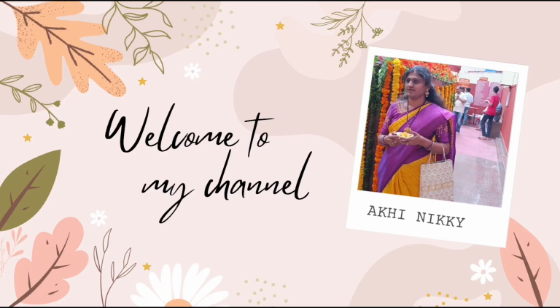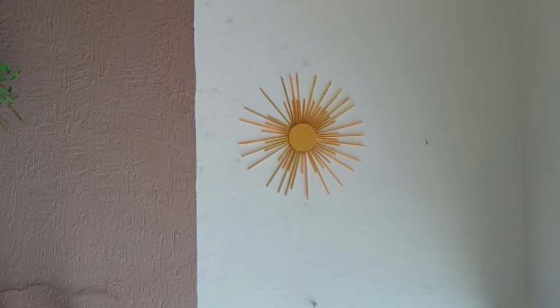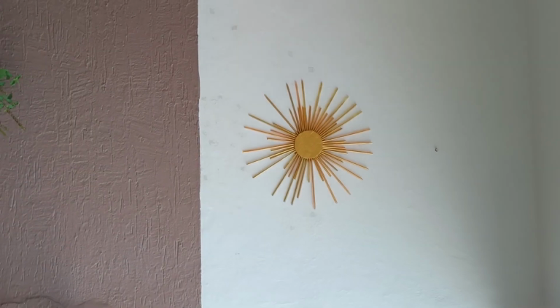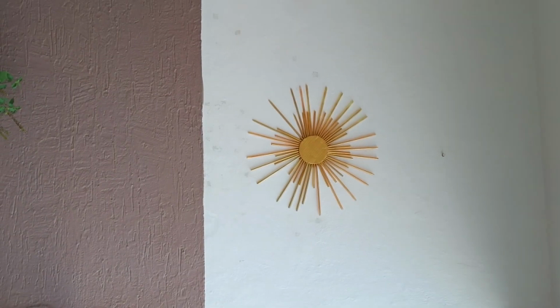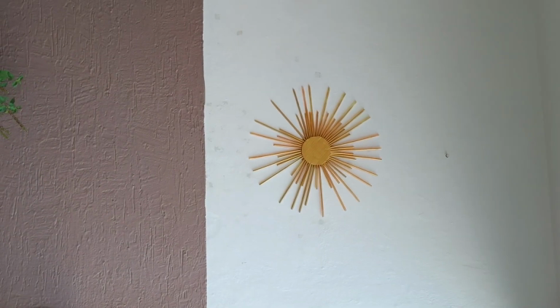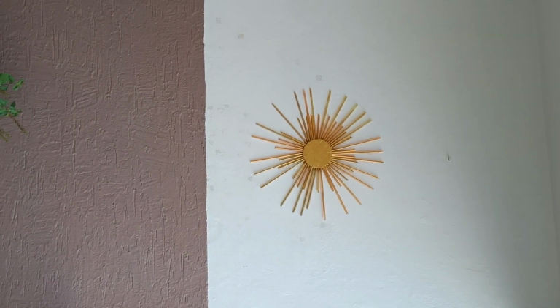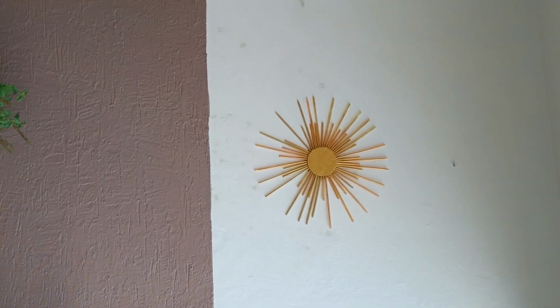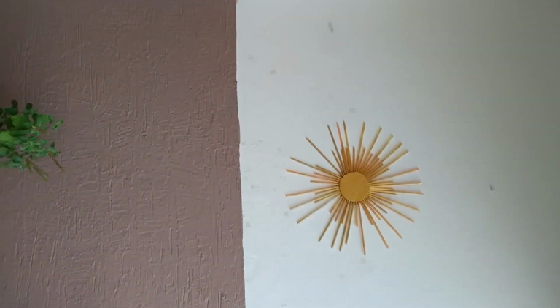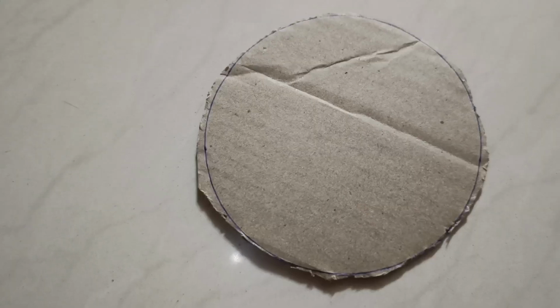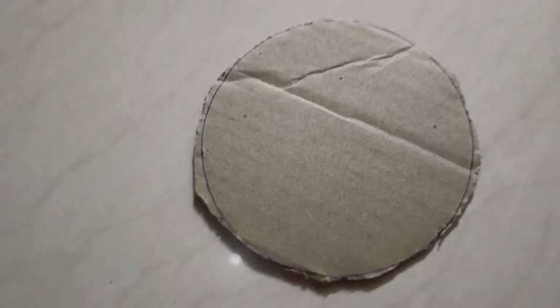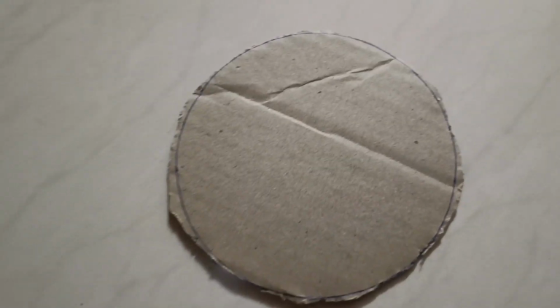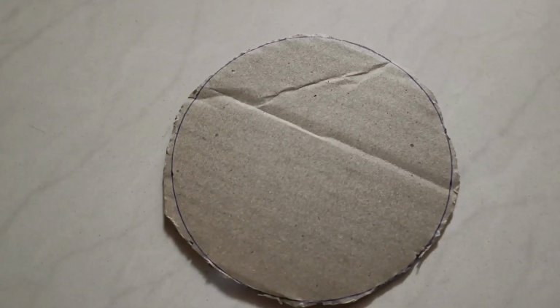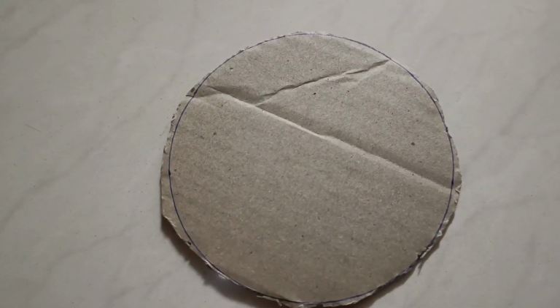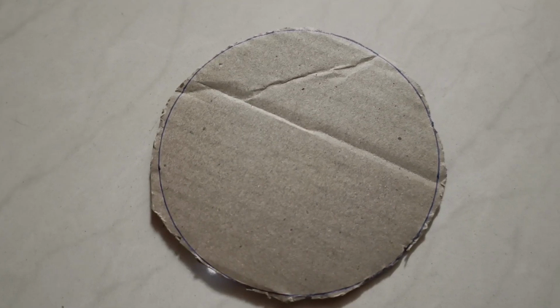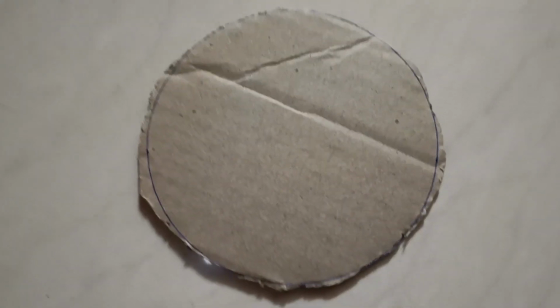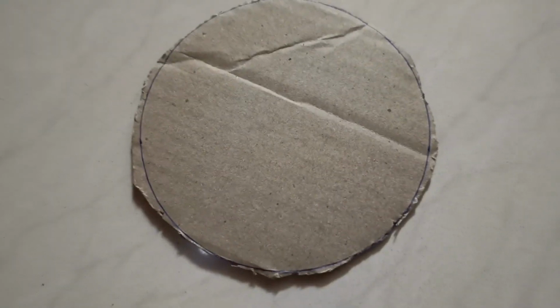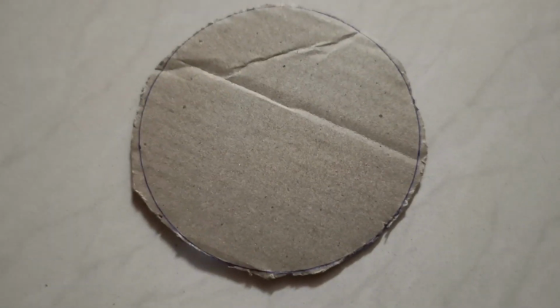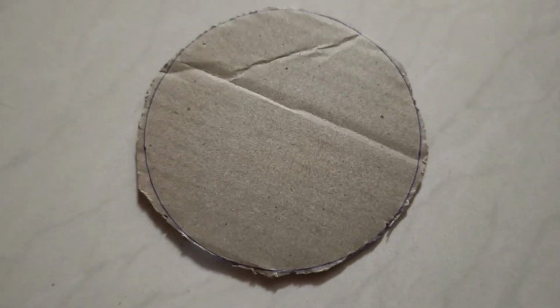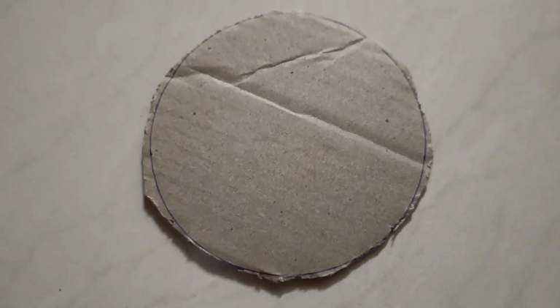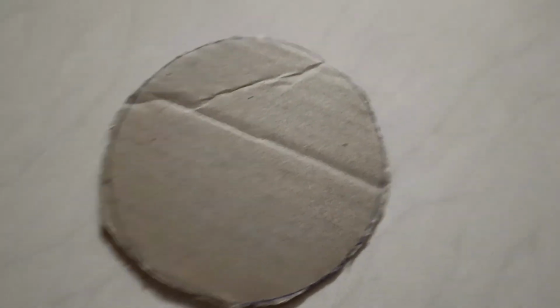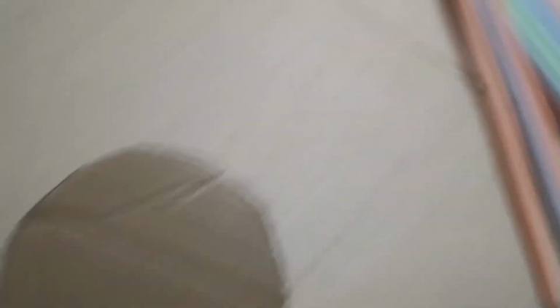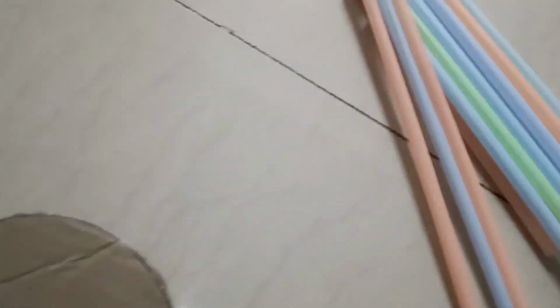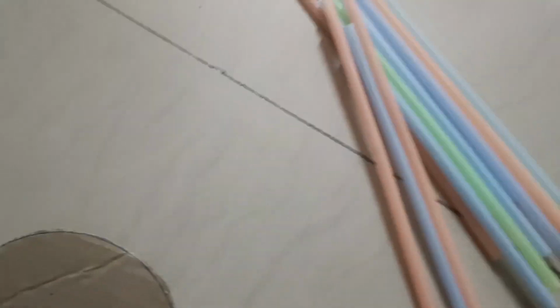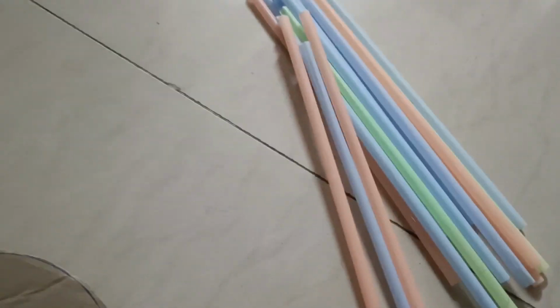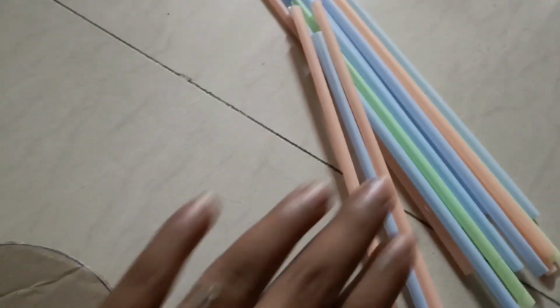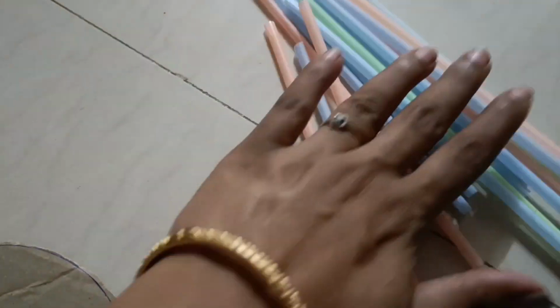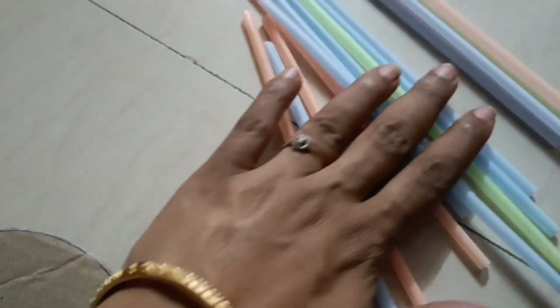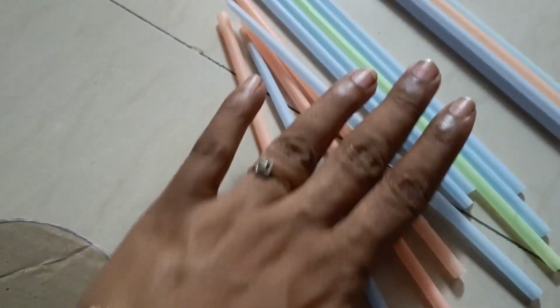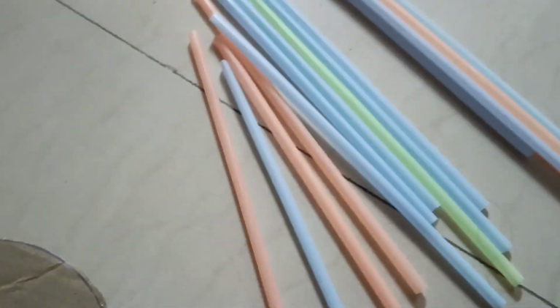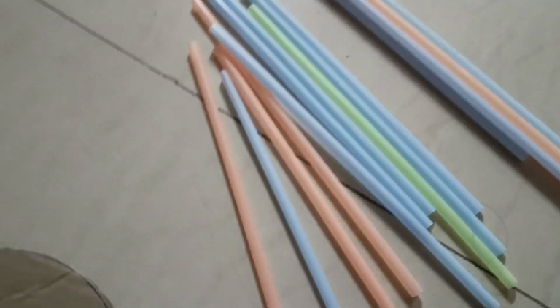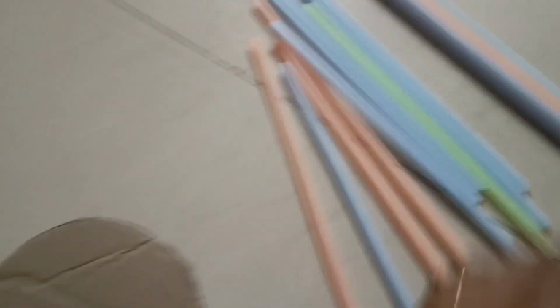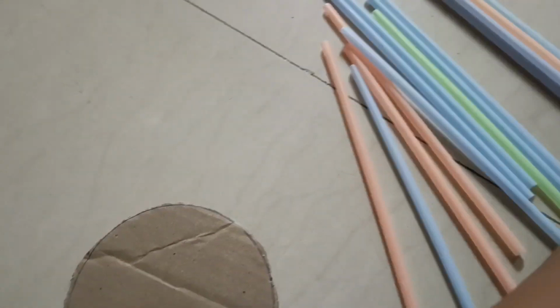Hi all of you, welcome back. You are going to try this DIY project. I am going to take a look at it. I am going to cut a cardboard with a round shape.